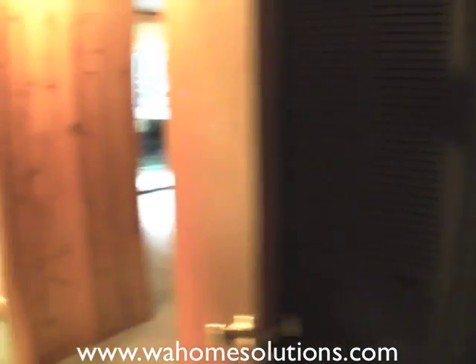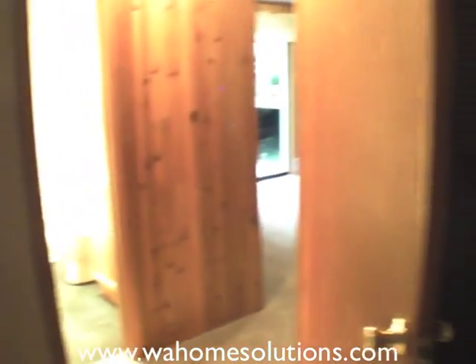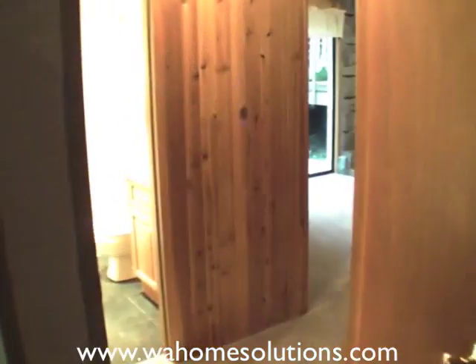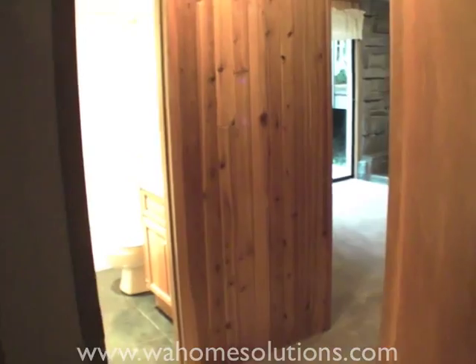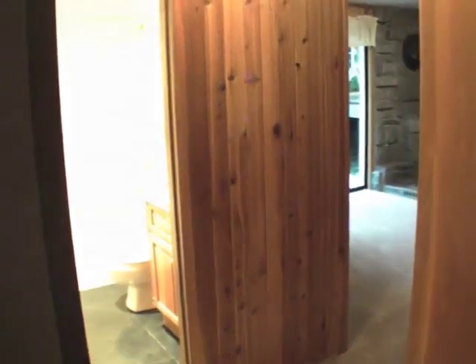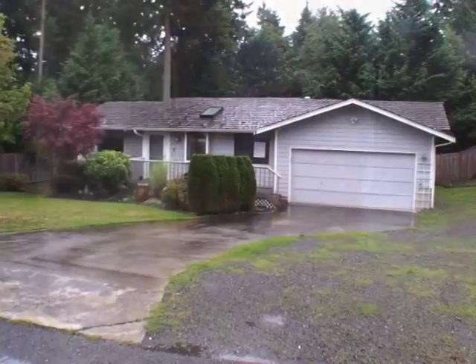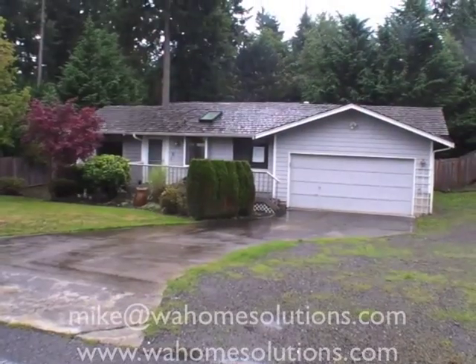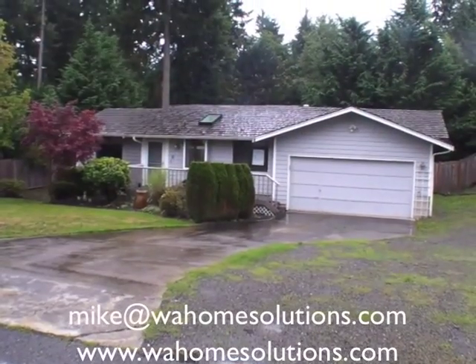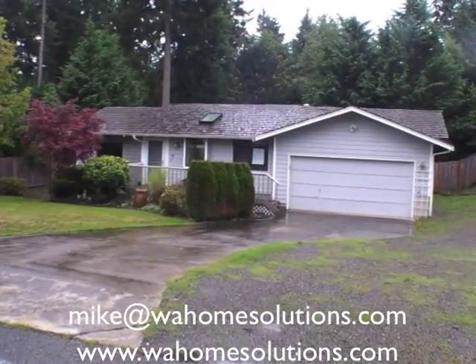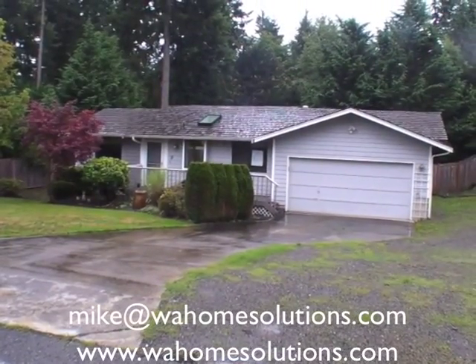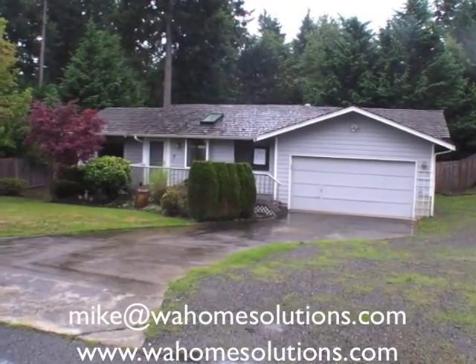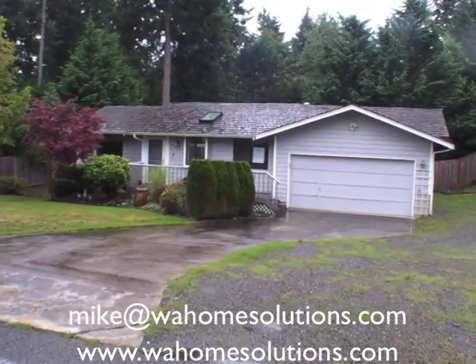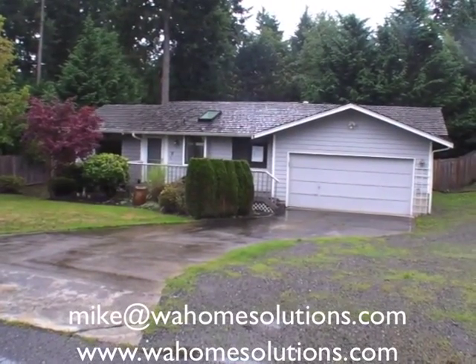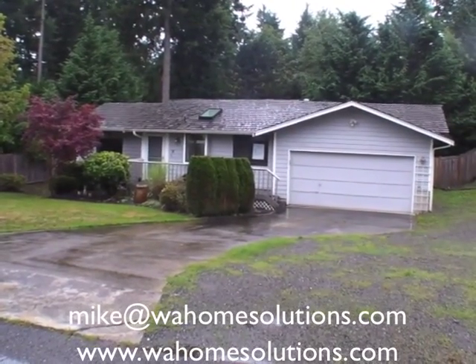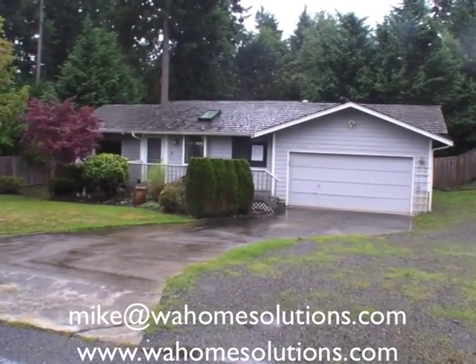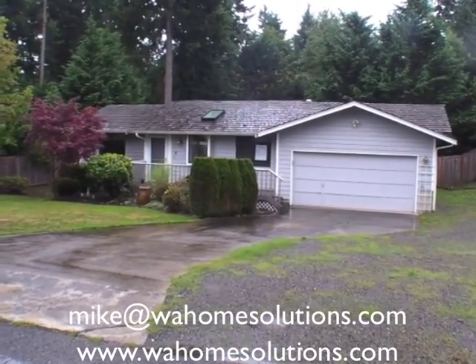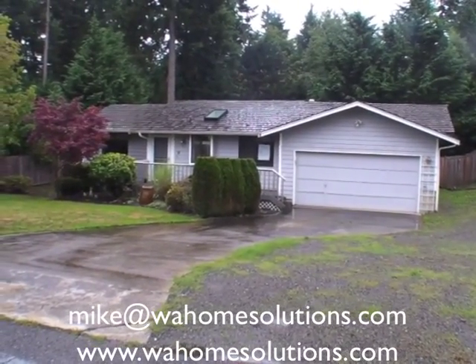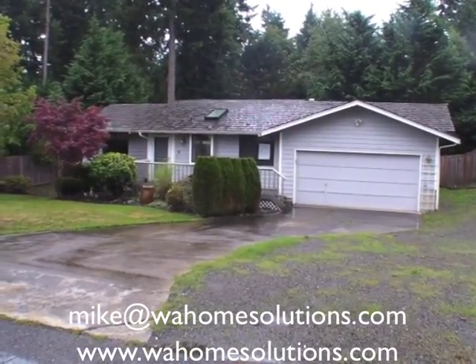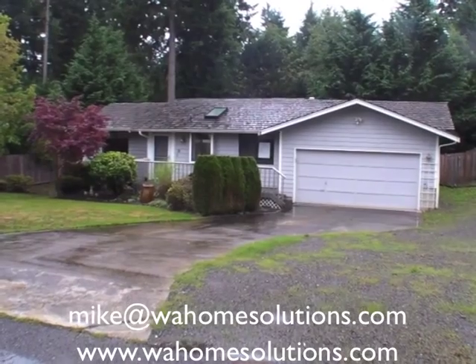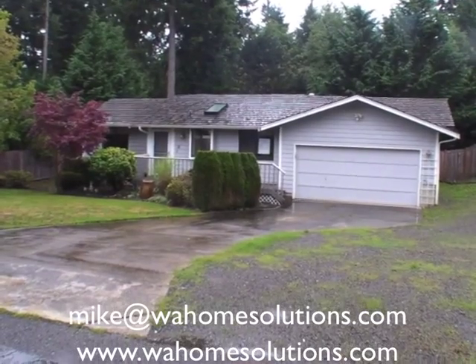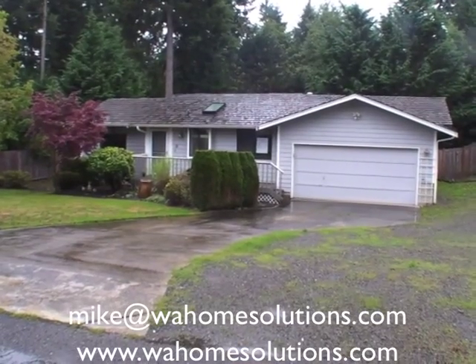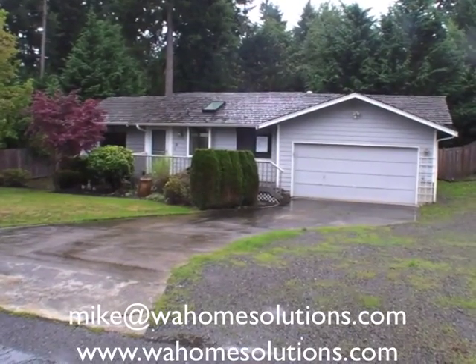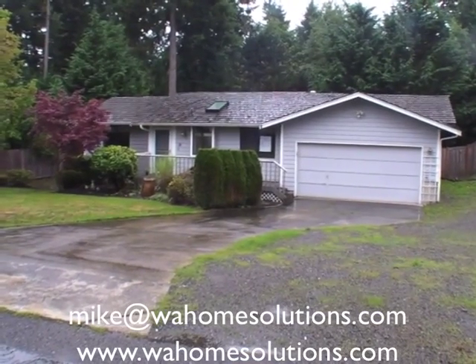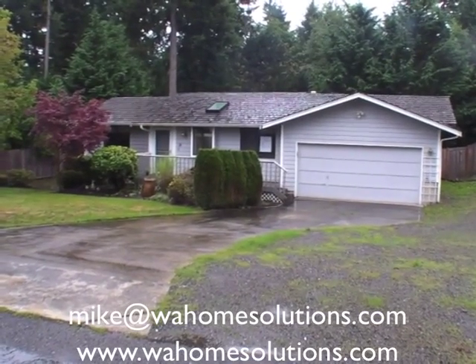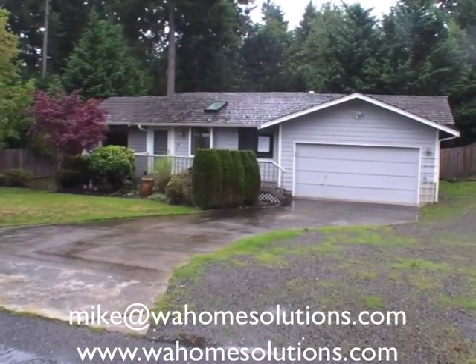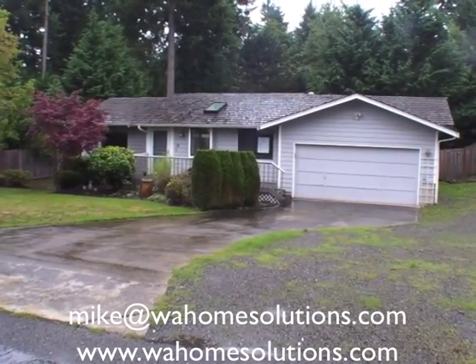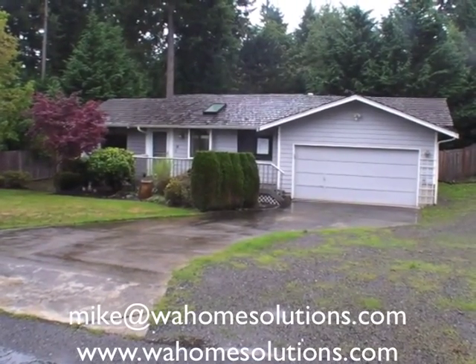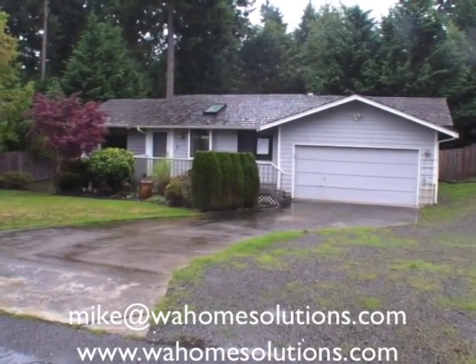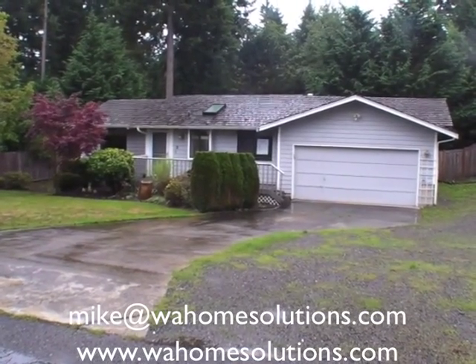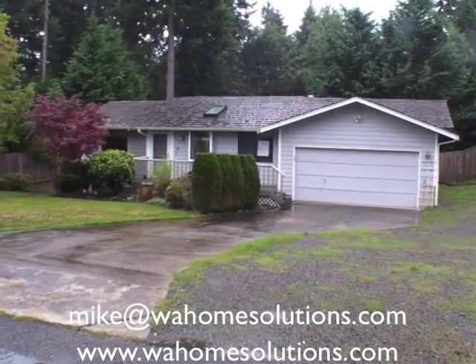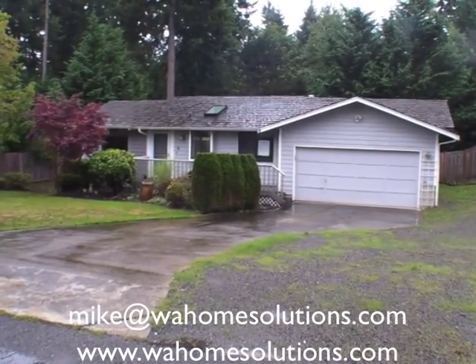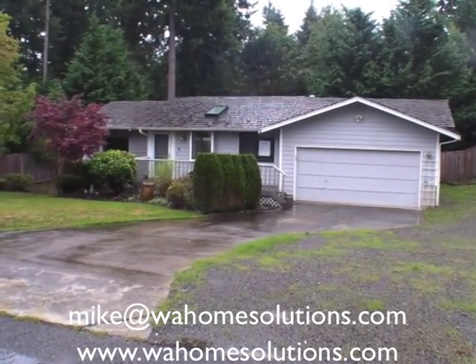And that's the tour of the house. If you're interested in this property, make sure you send me an email right away, or you can go to our website to learn more about our rent-to-own program. We'll talk to you soon.